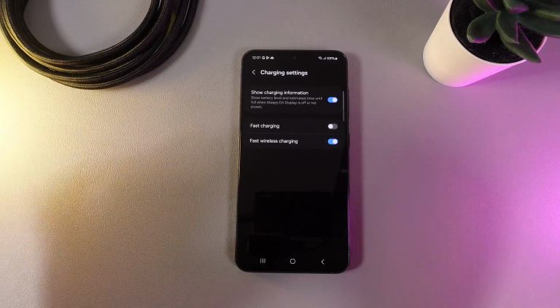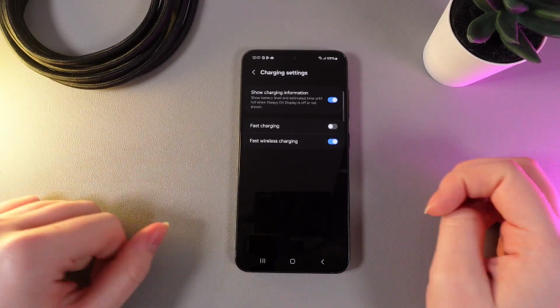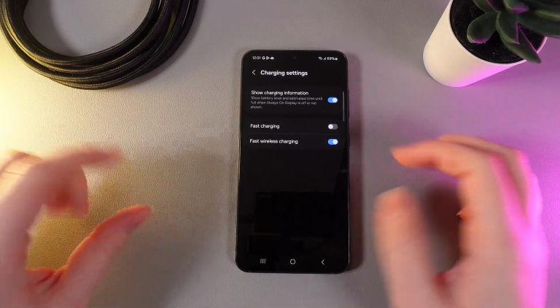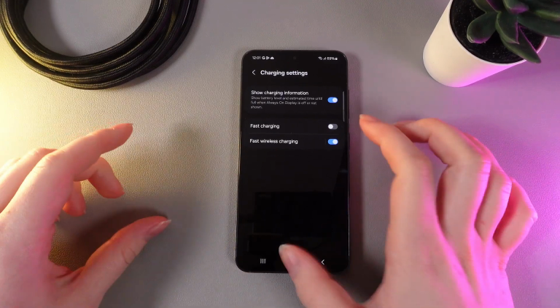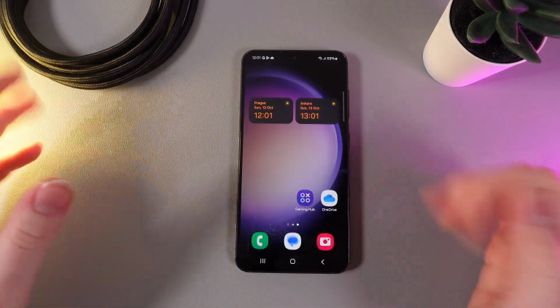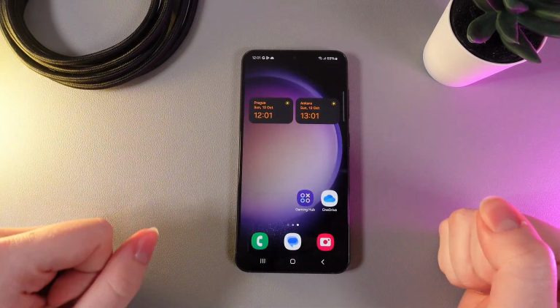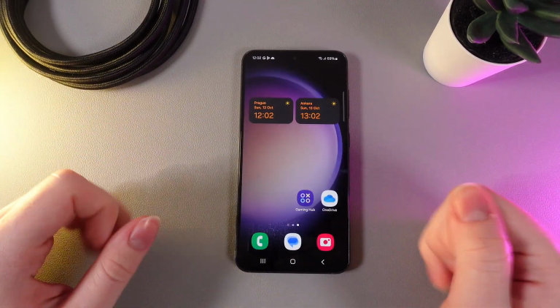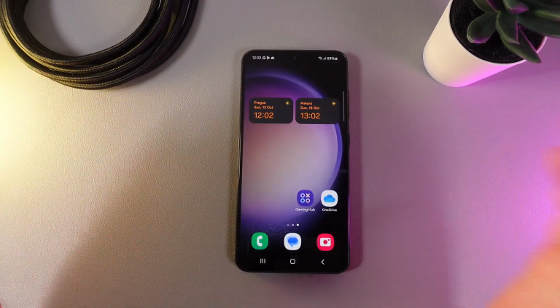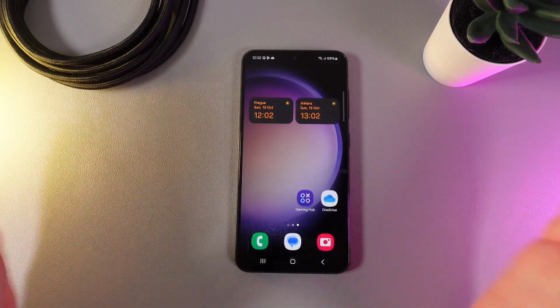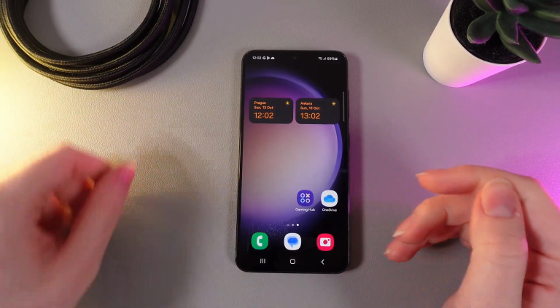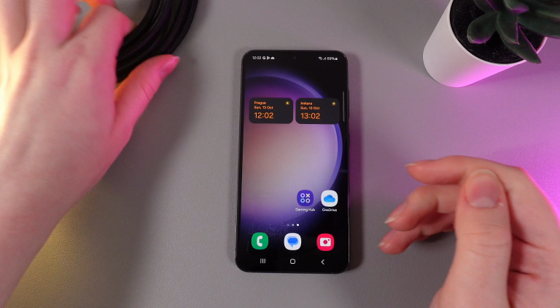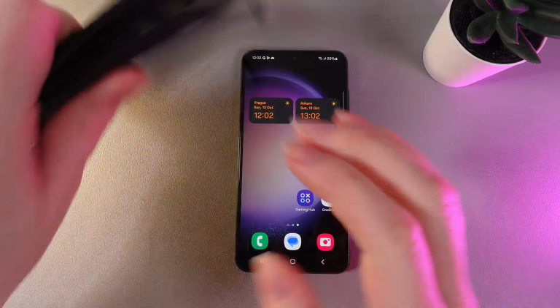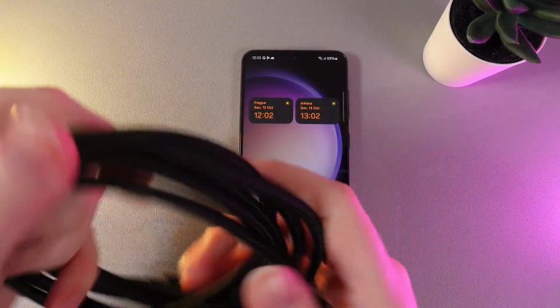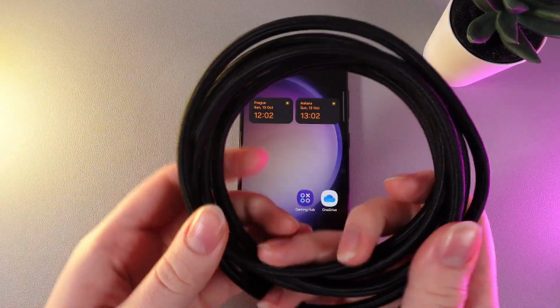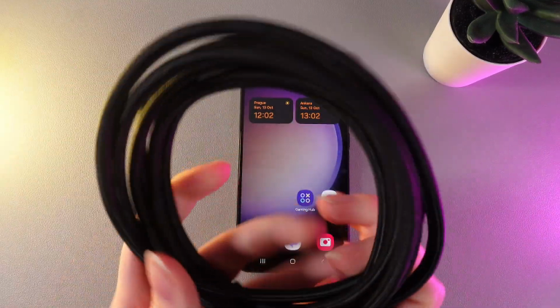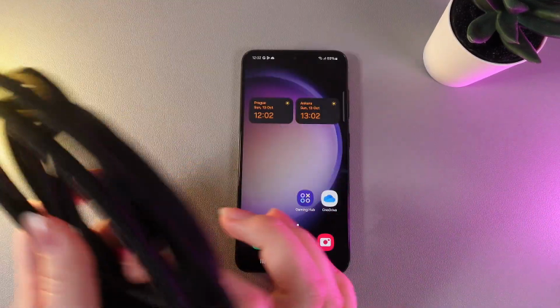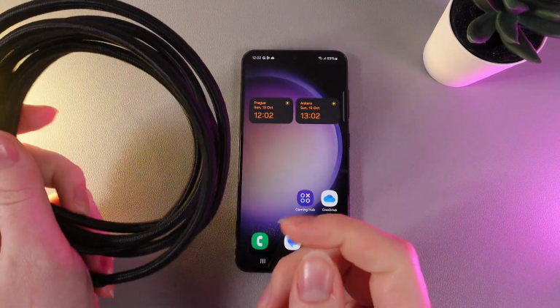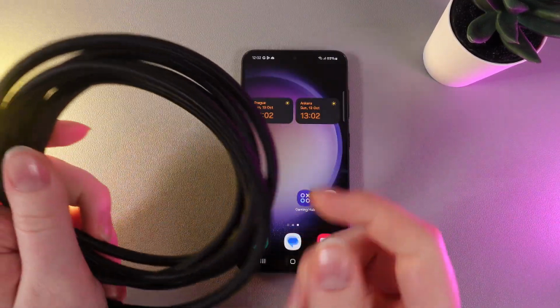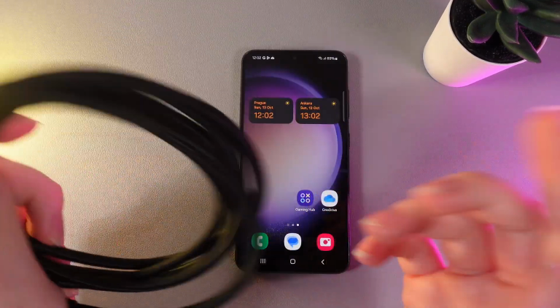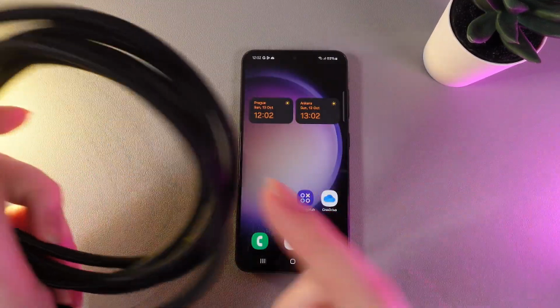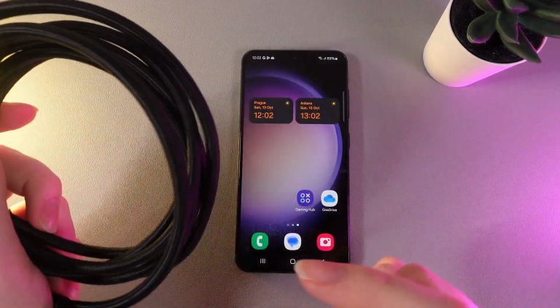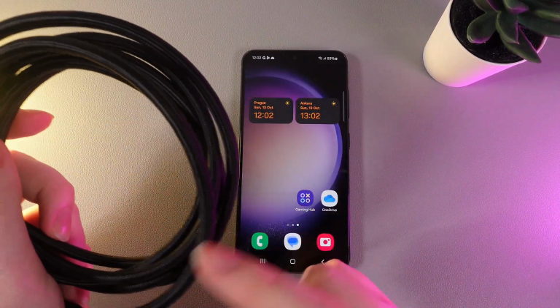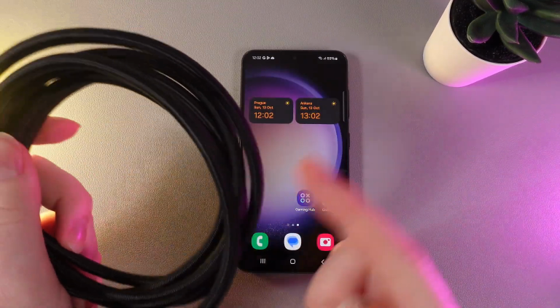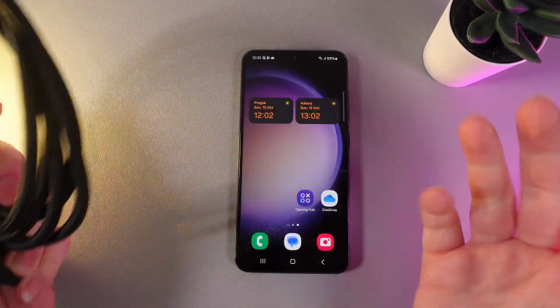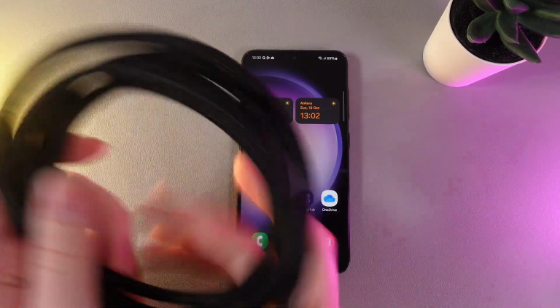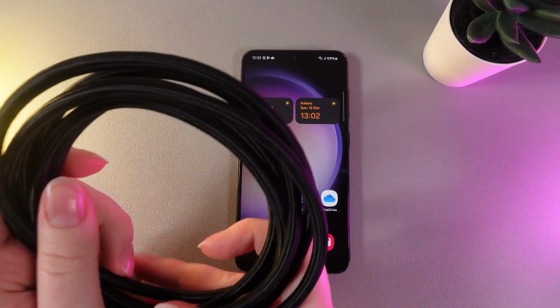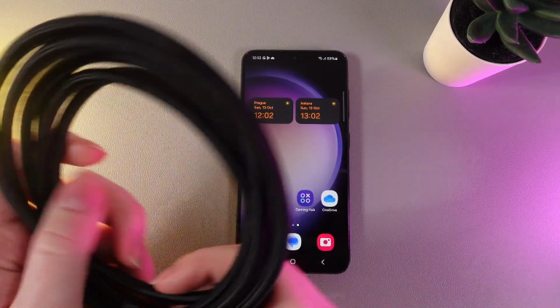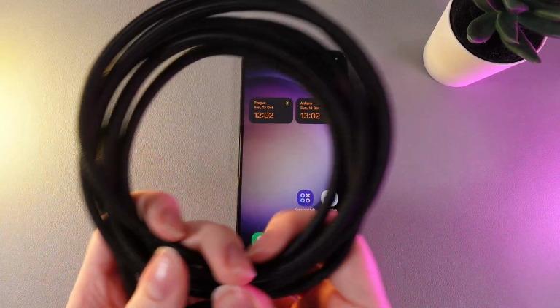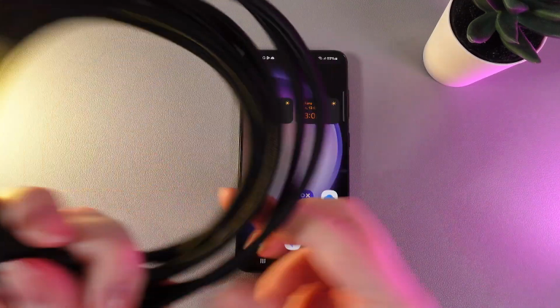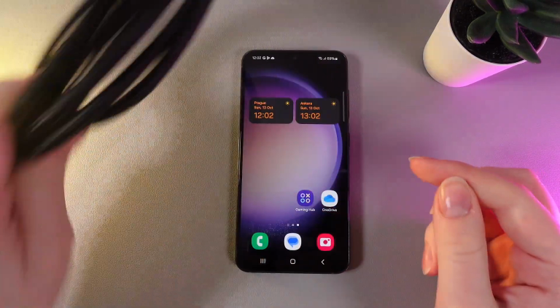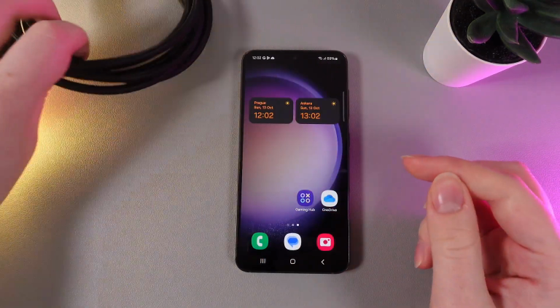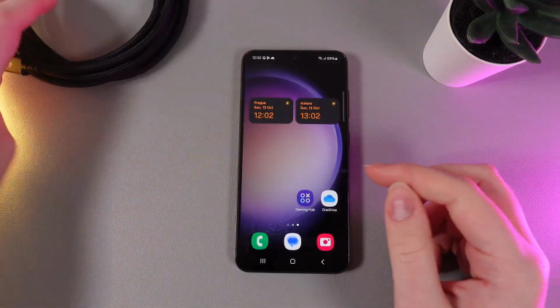The next step is to check your cable for damage. Take a close look at the cable to see if any parts are damaged. If they are, it would be good to buy a new cable.